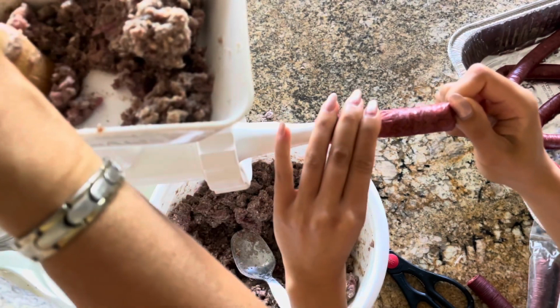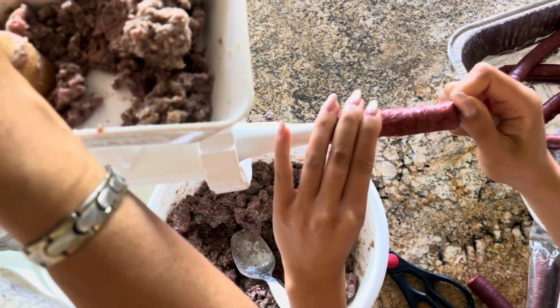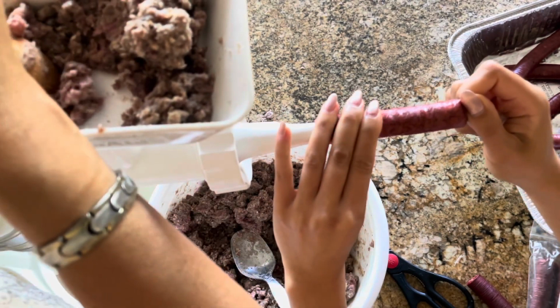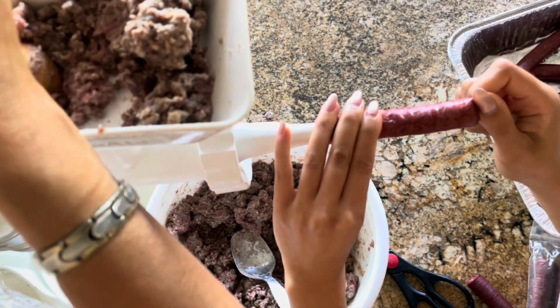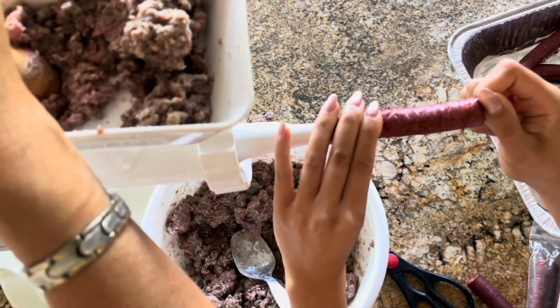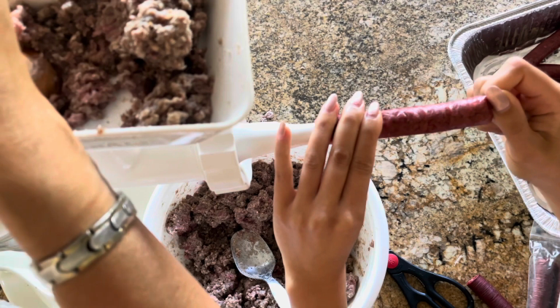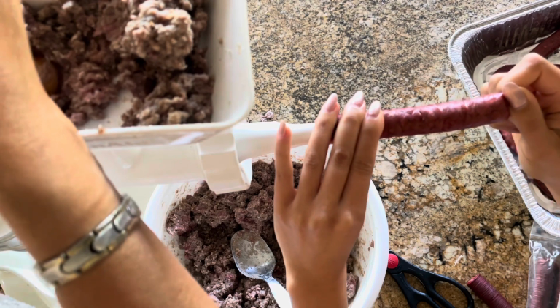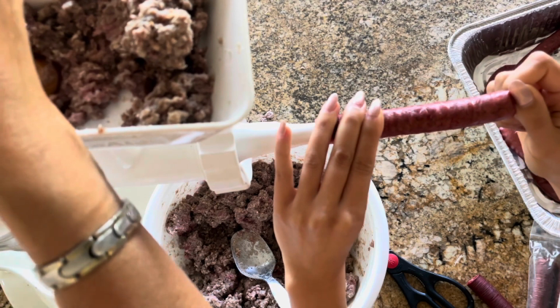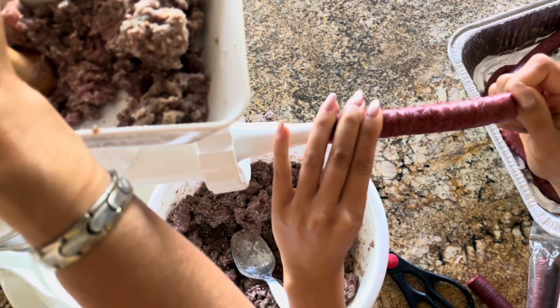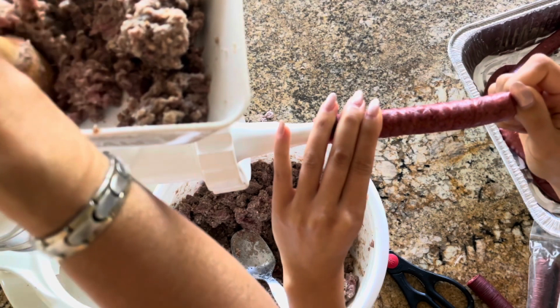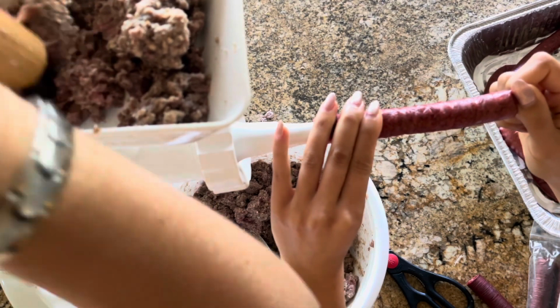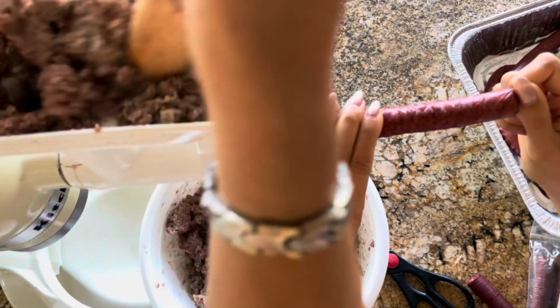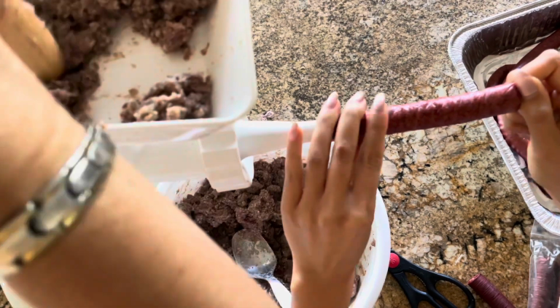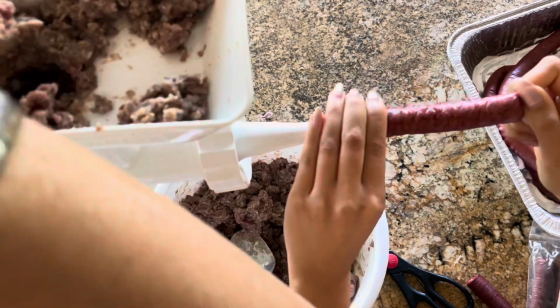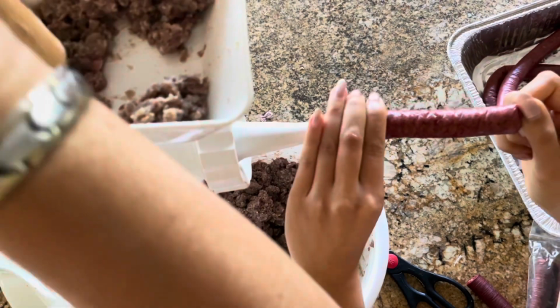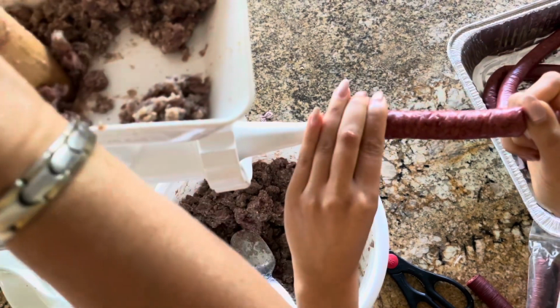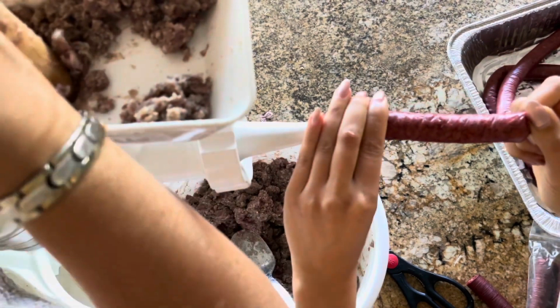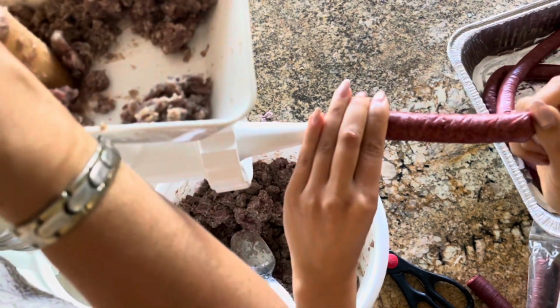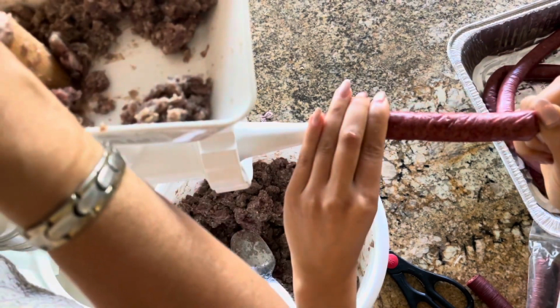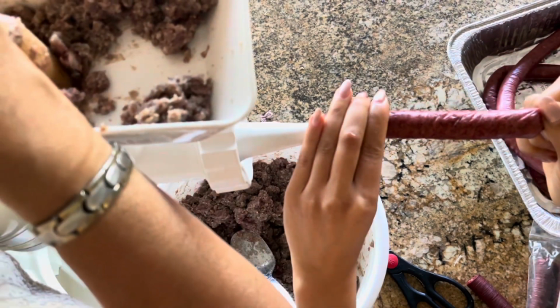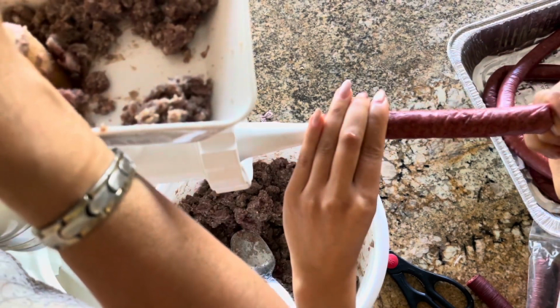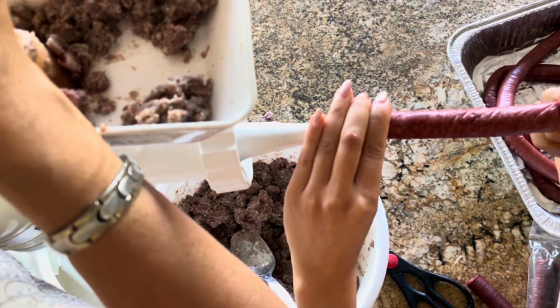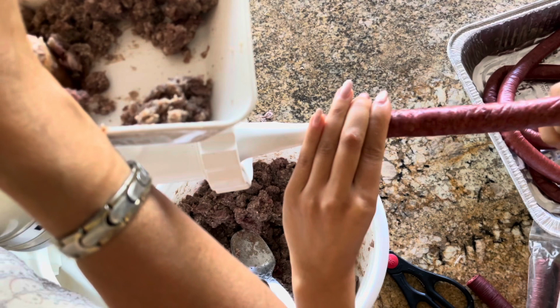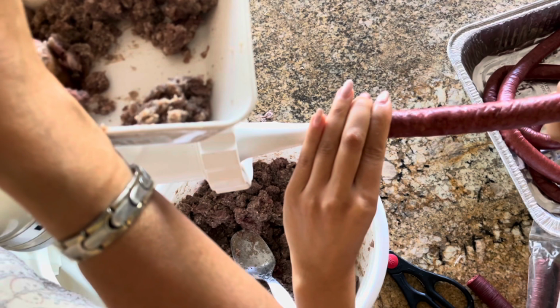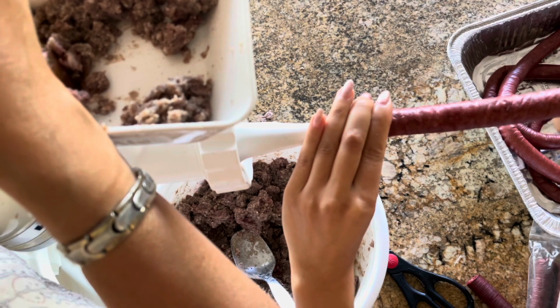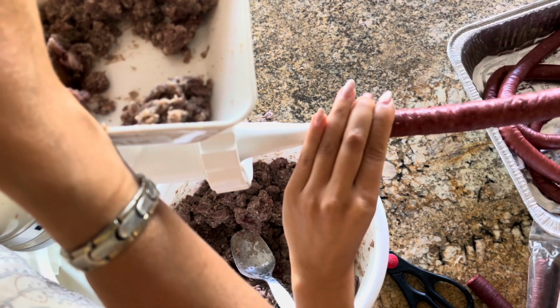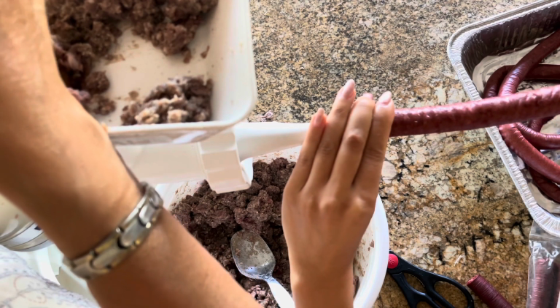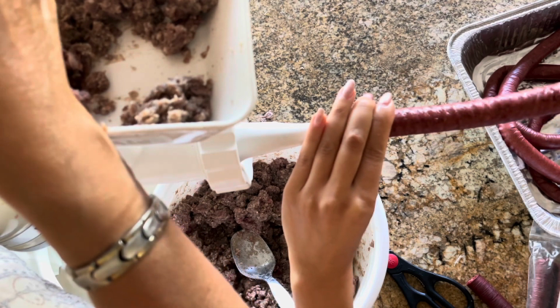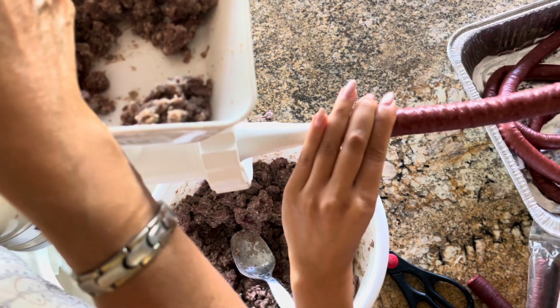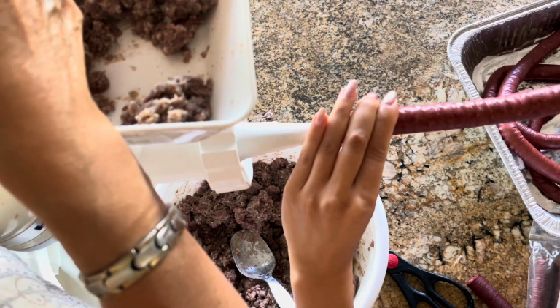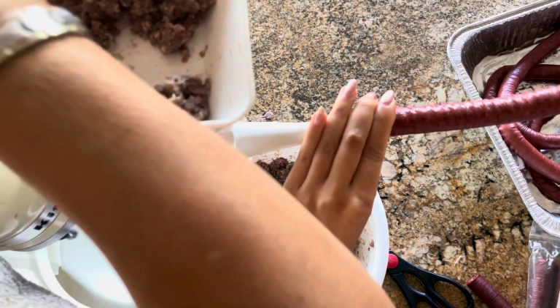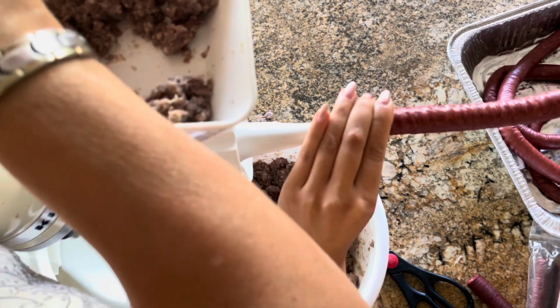You can tie these ends to prevent the sausage from falling out during drying. Now stuffing the sausage actually requires two people — one person is going to be holding the tip of the tube and guide the sausage as it comes out from the extruder.